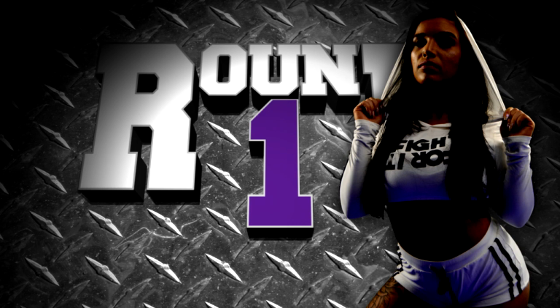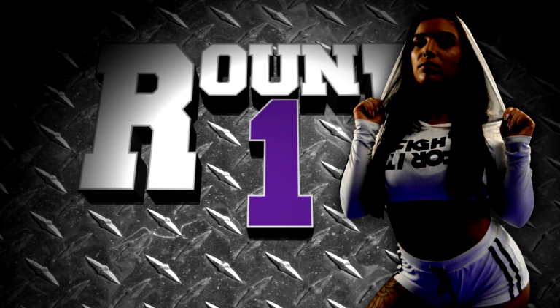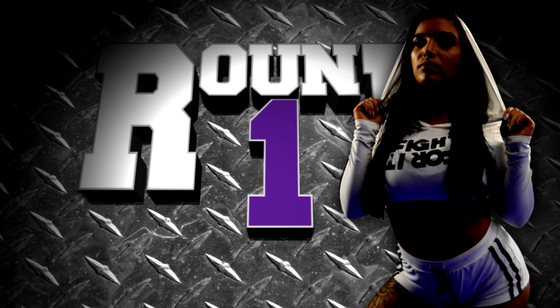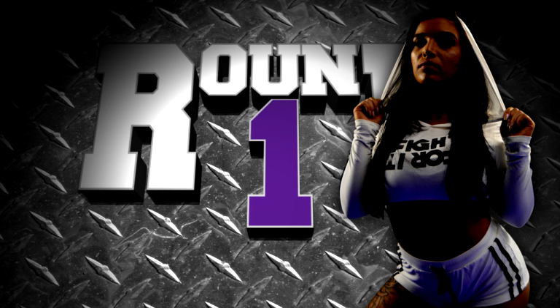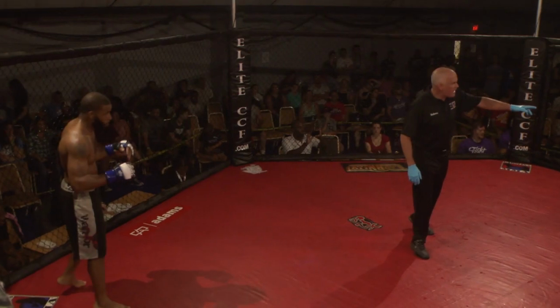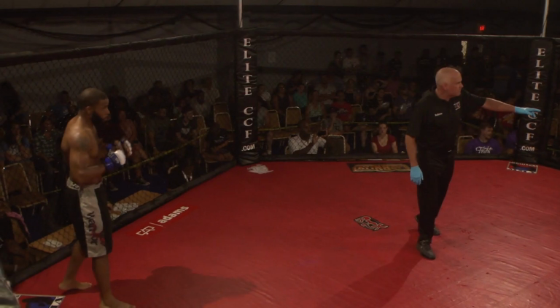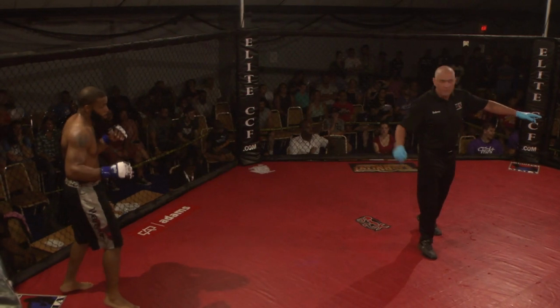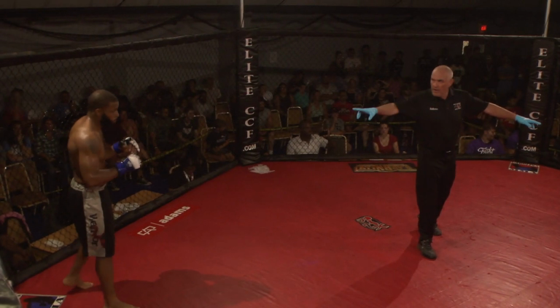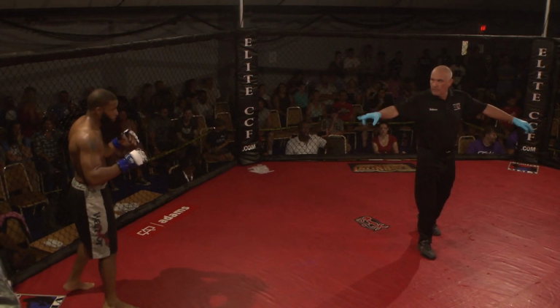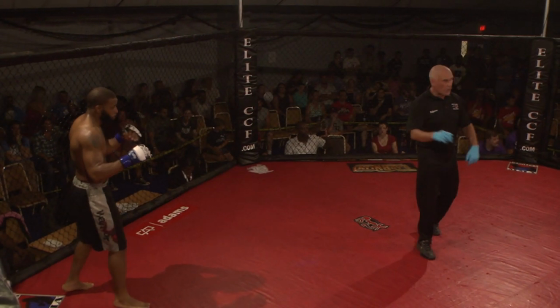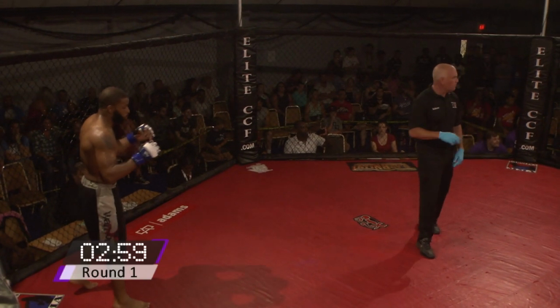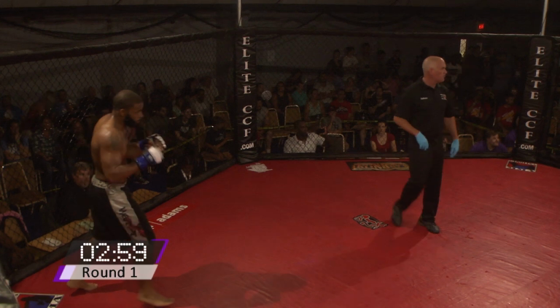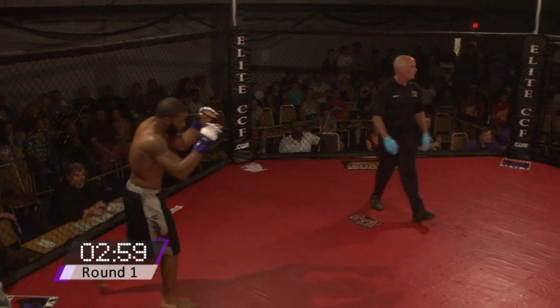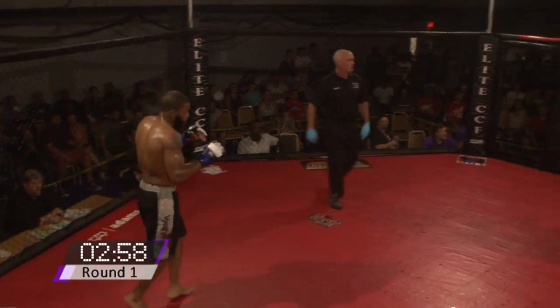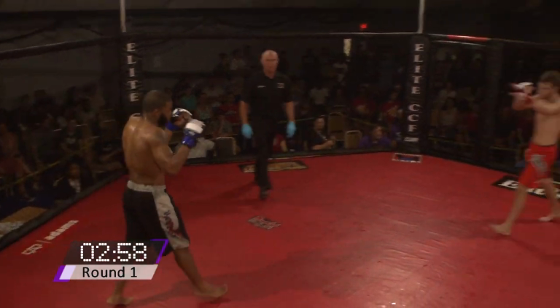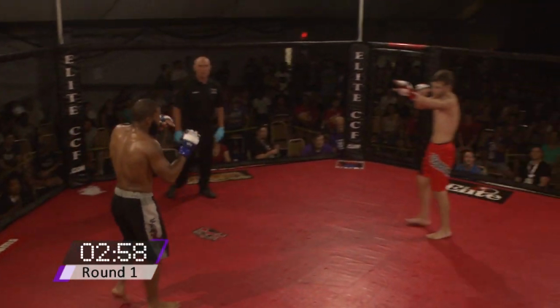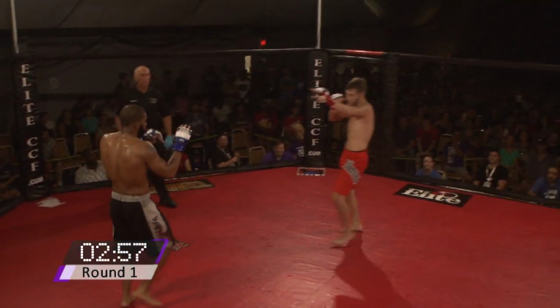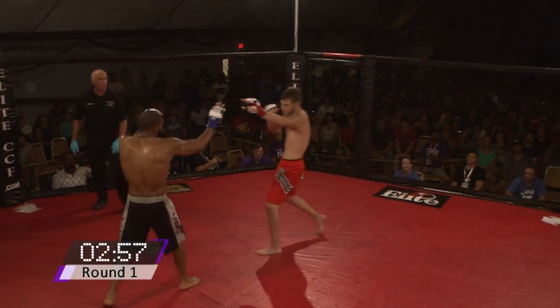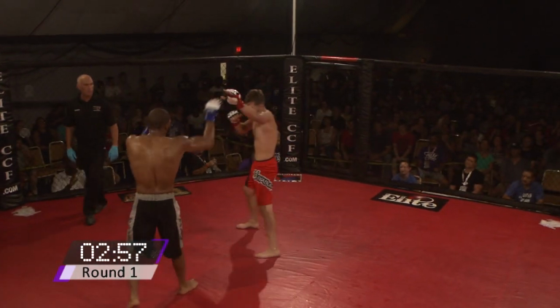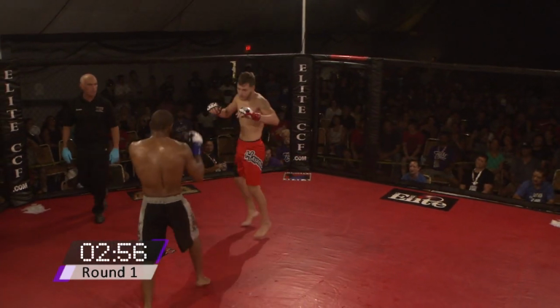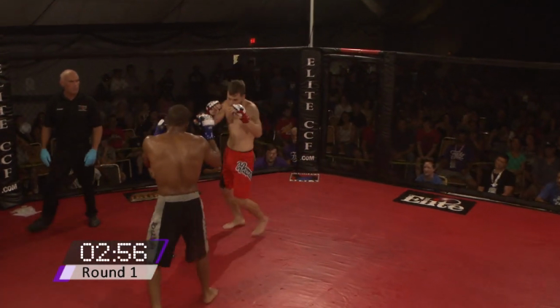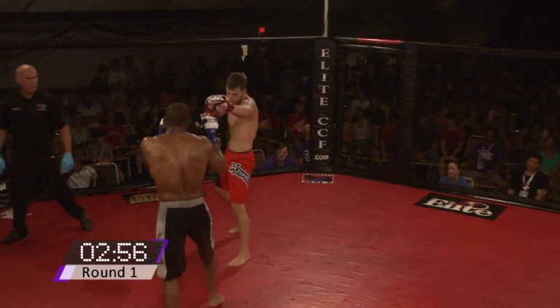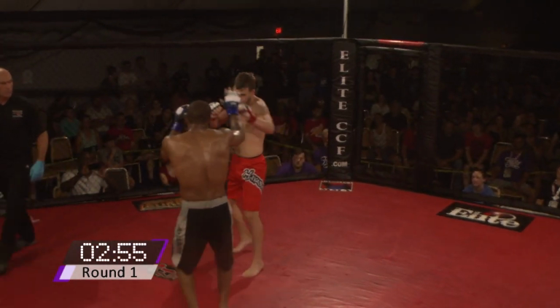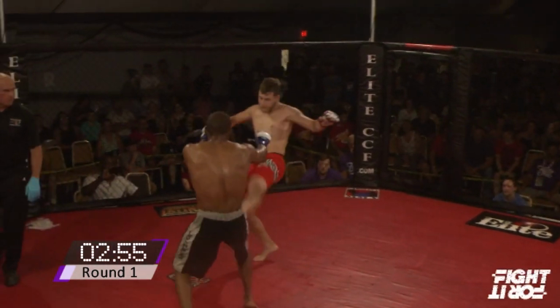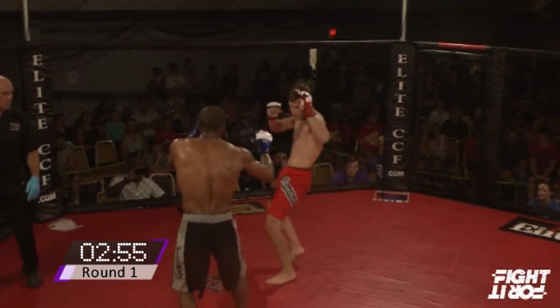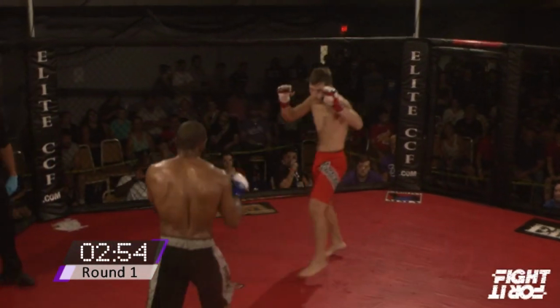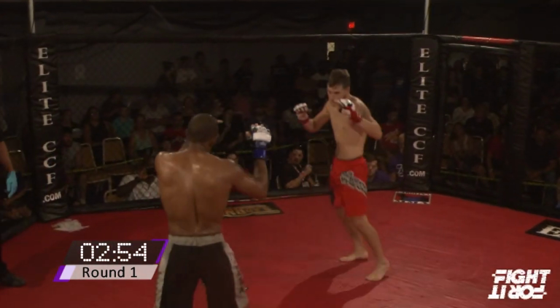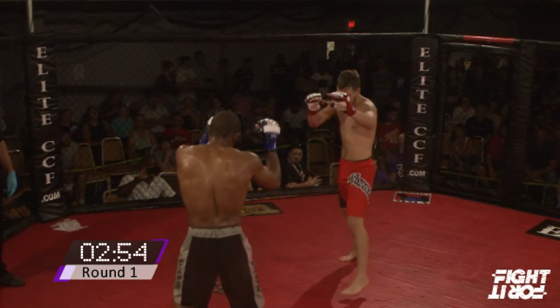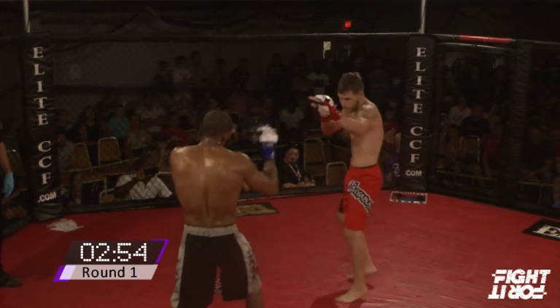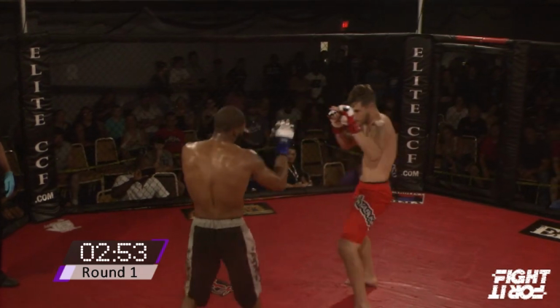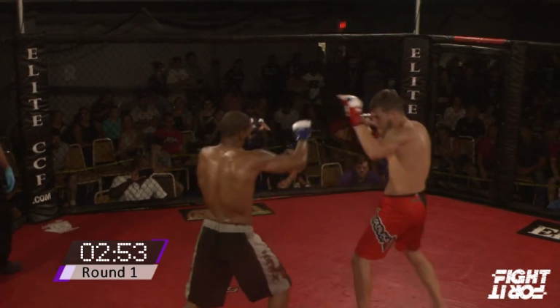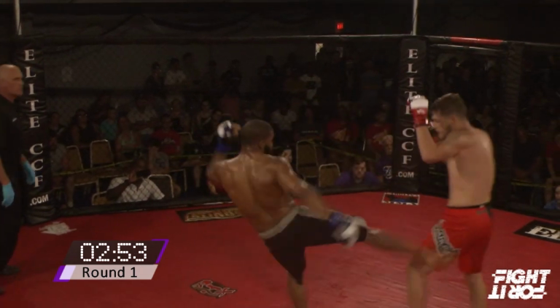Fighting out of Team Rock Harrisburg — couldn't ask for a better corner or a better gym to fight out of as an amateur prospect, like we were saying earlier. He's about to go down in round number one!